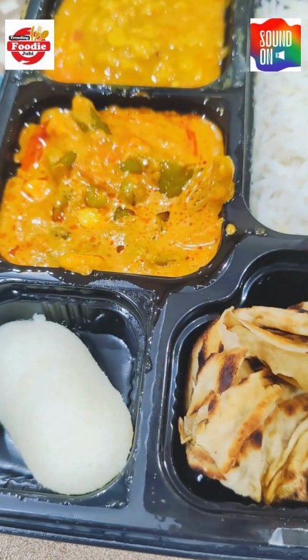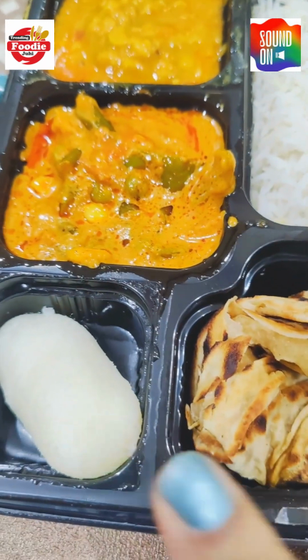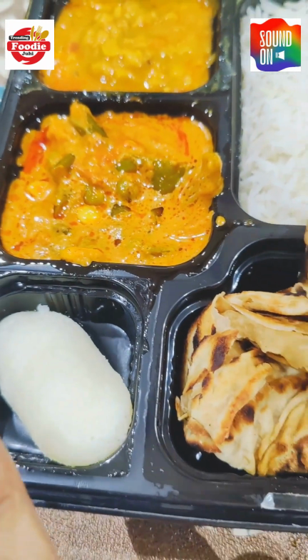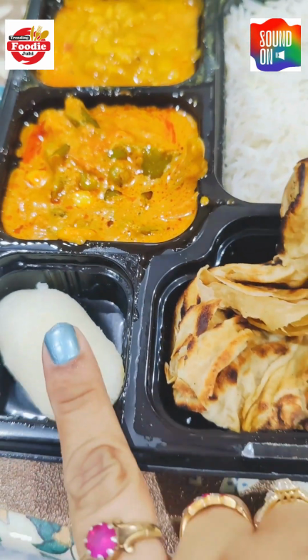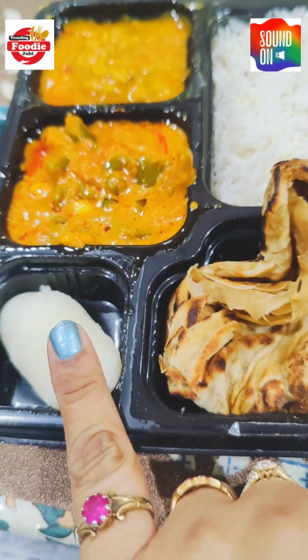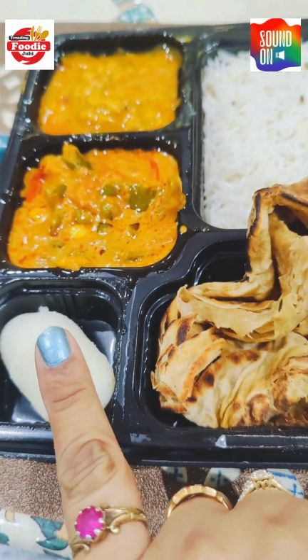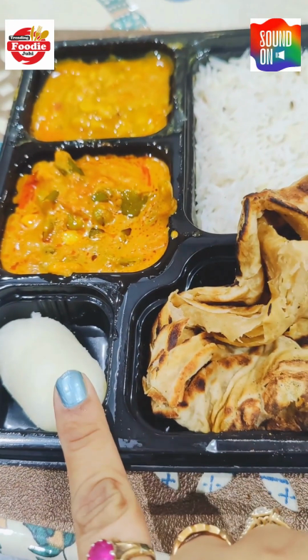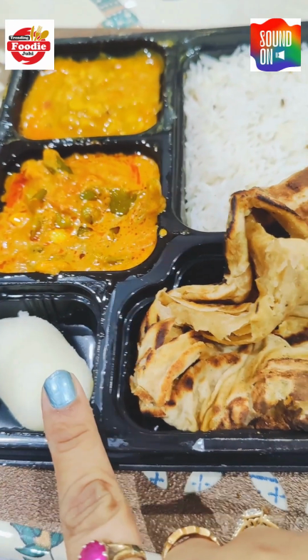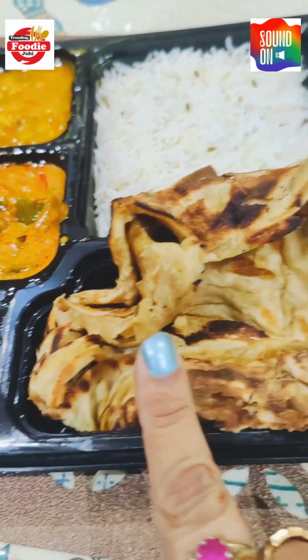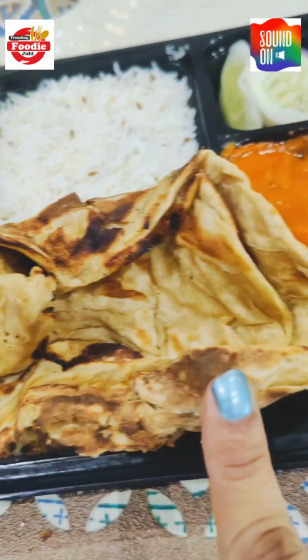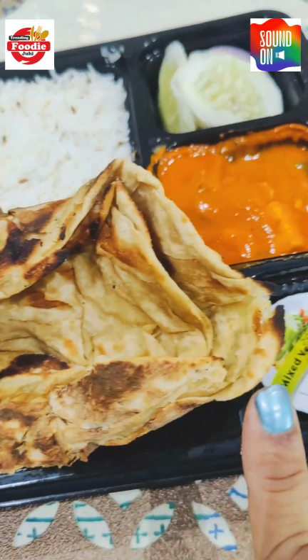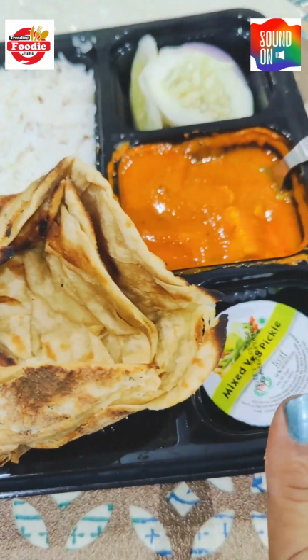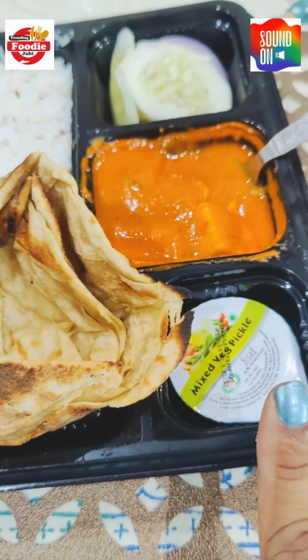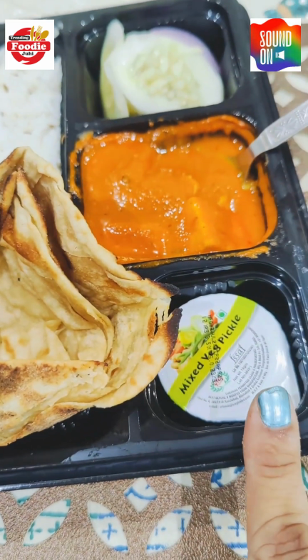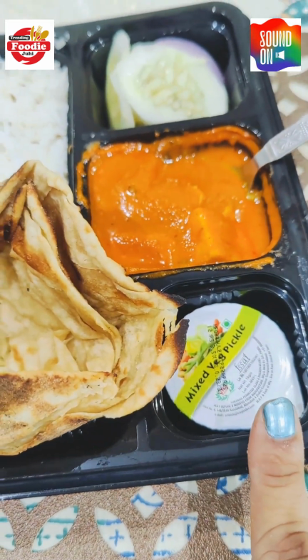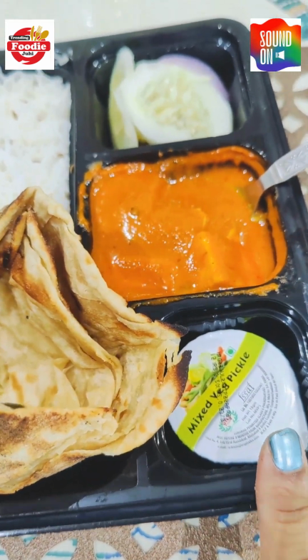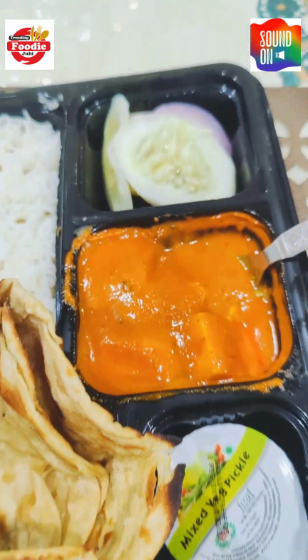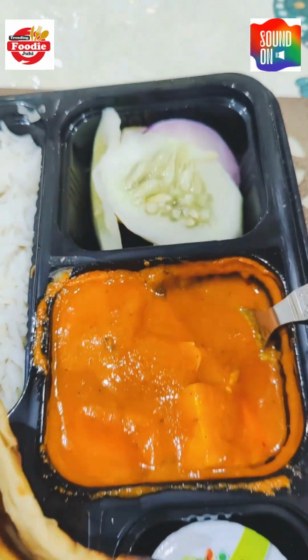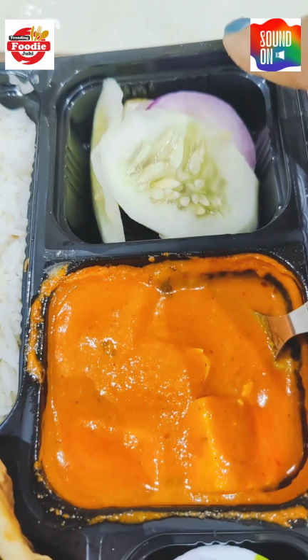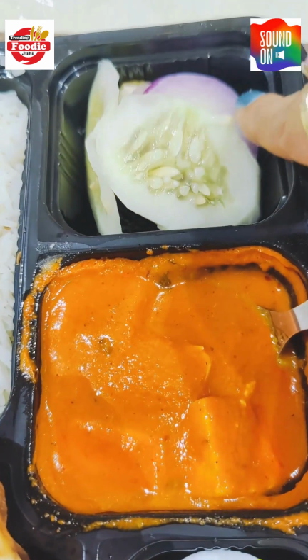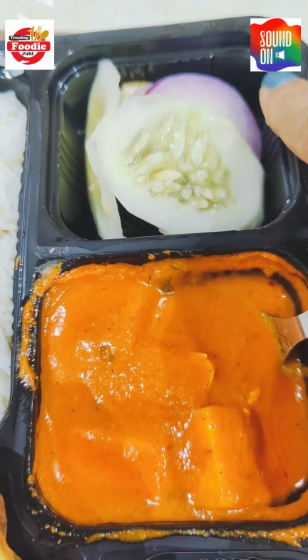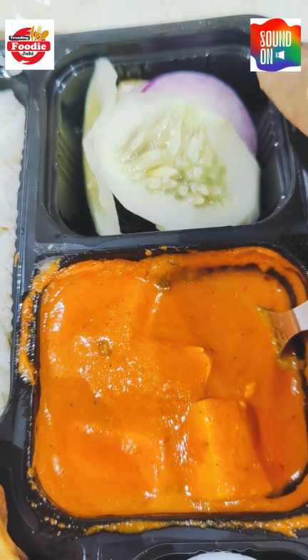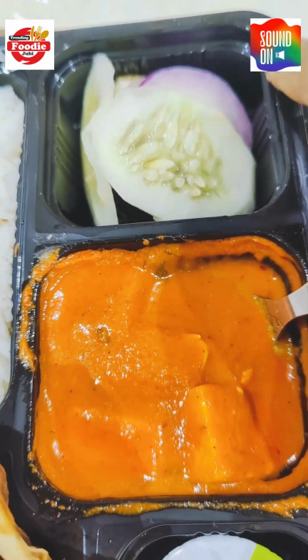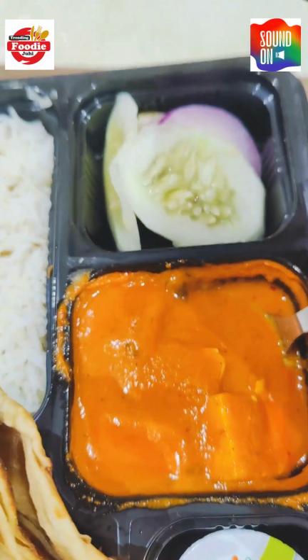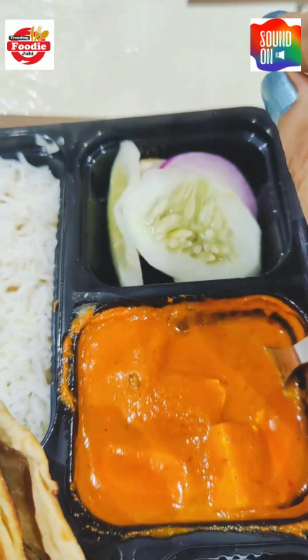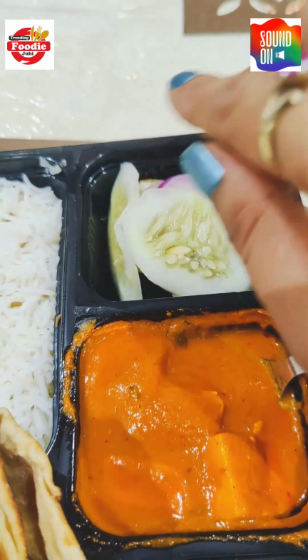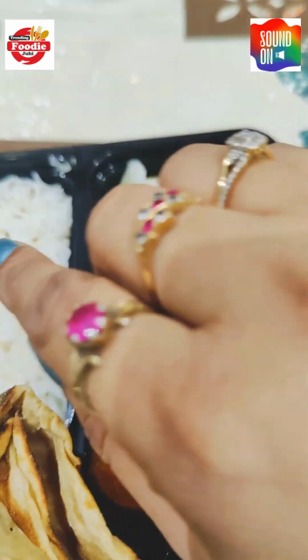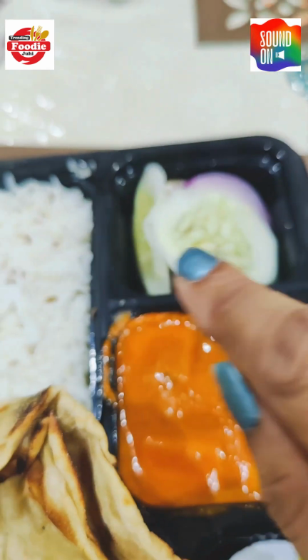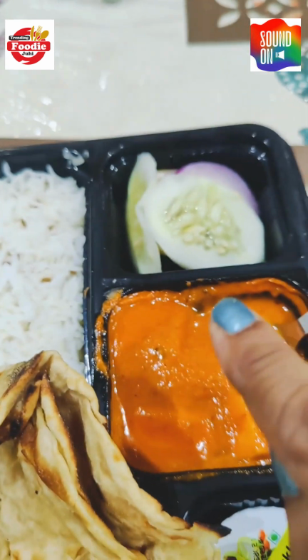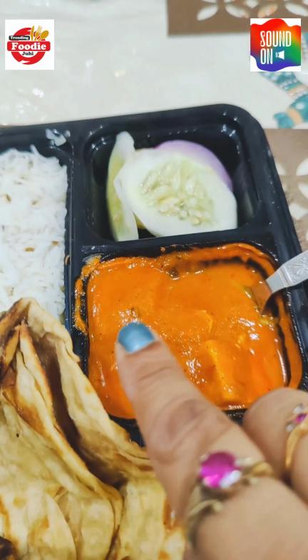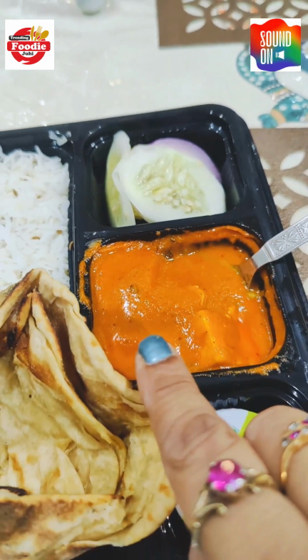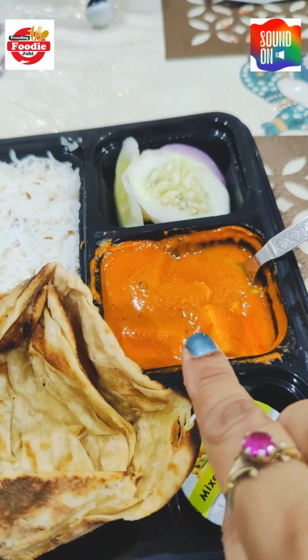It has a sweet — rasgulla — and pickle, and a salad as well. So let's taste test this!